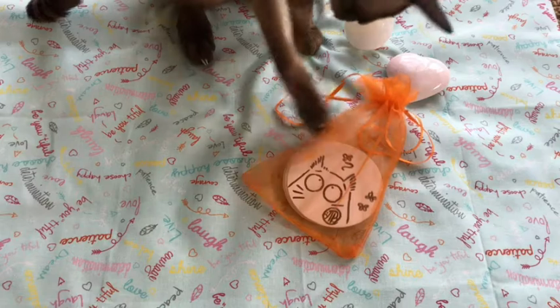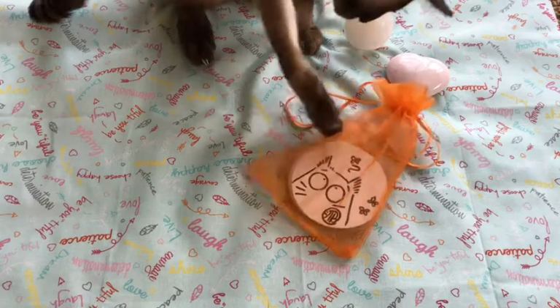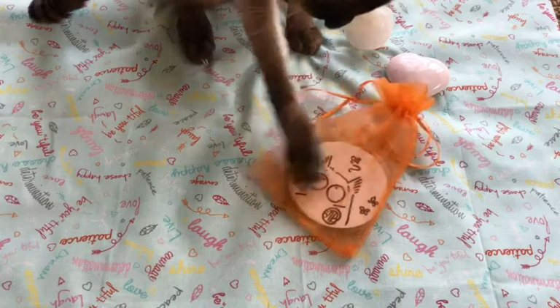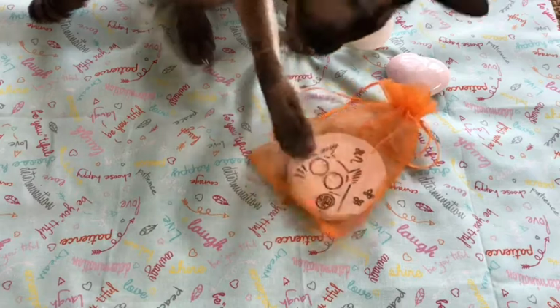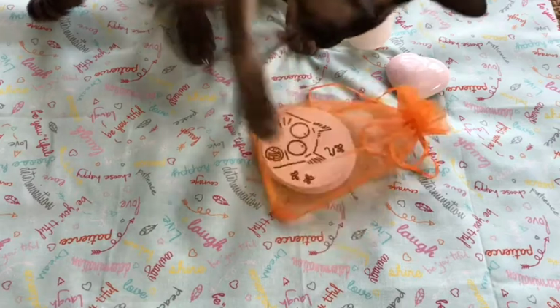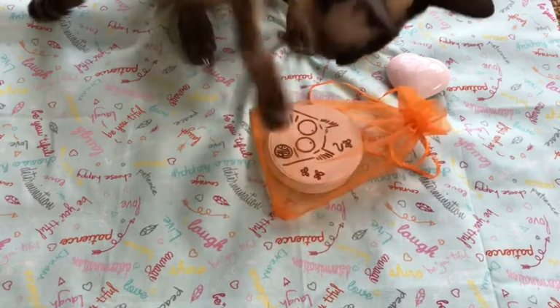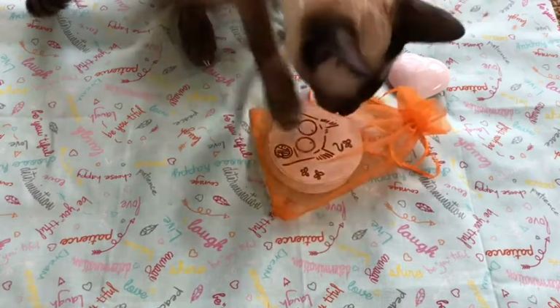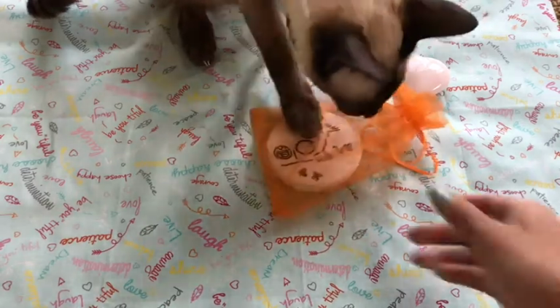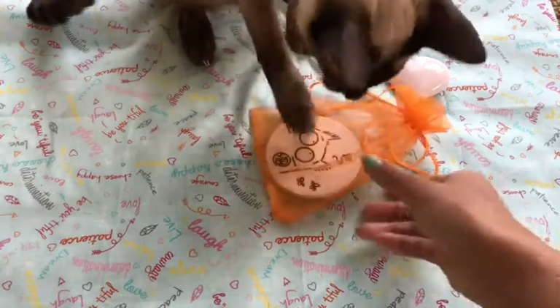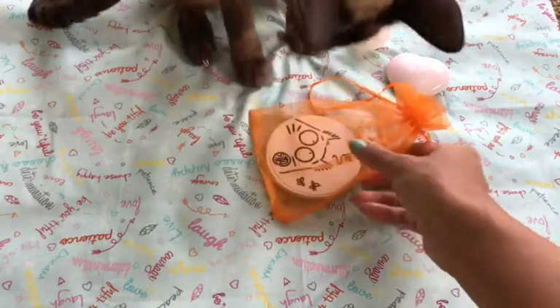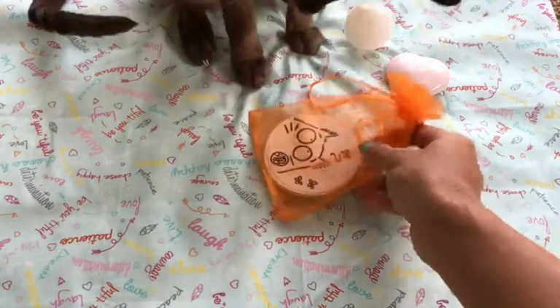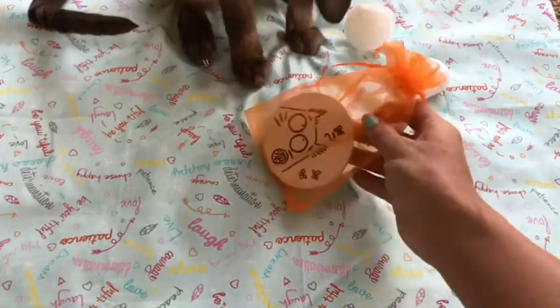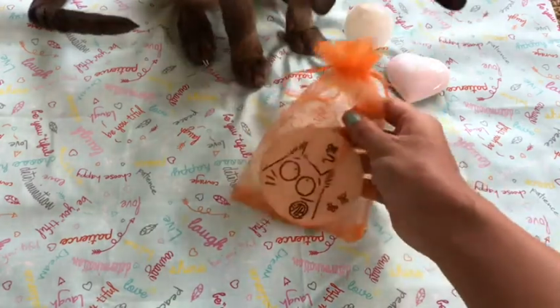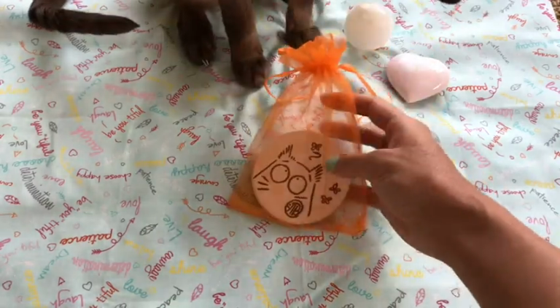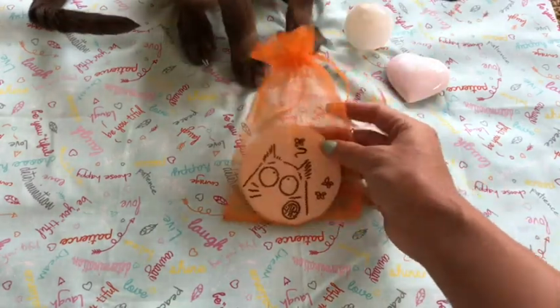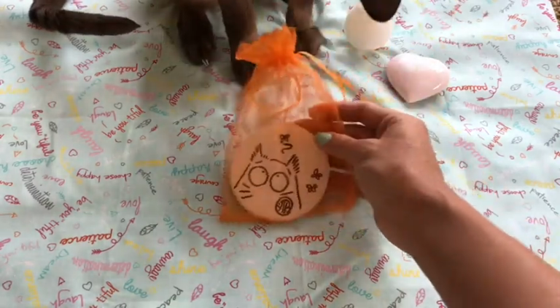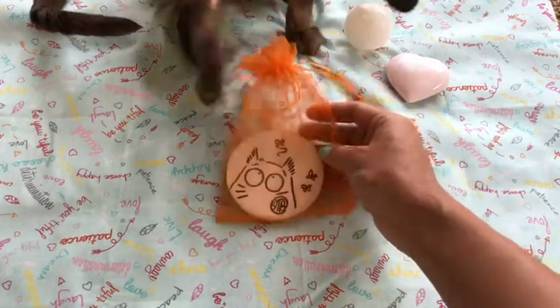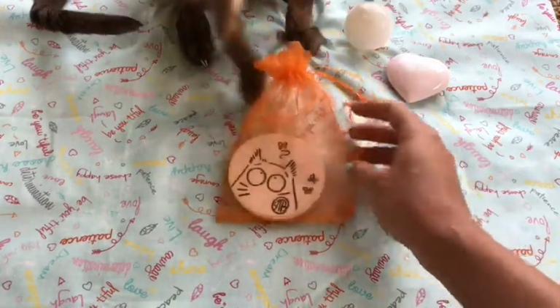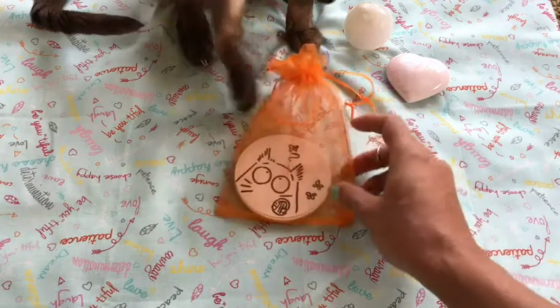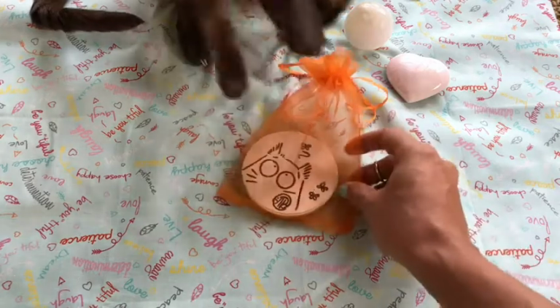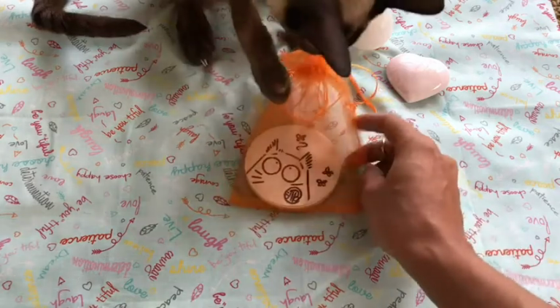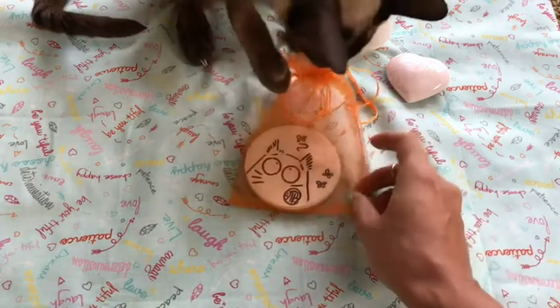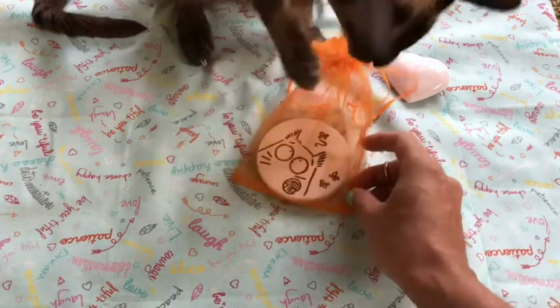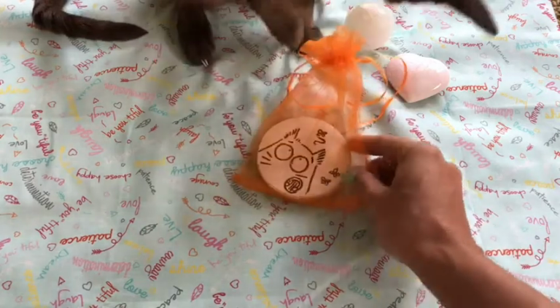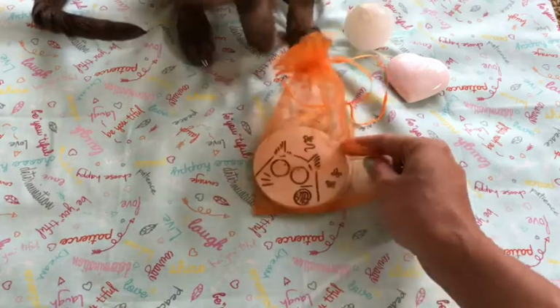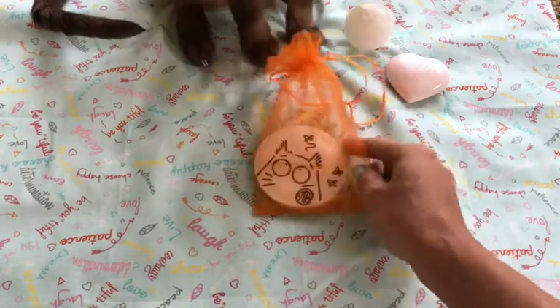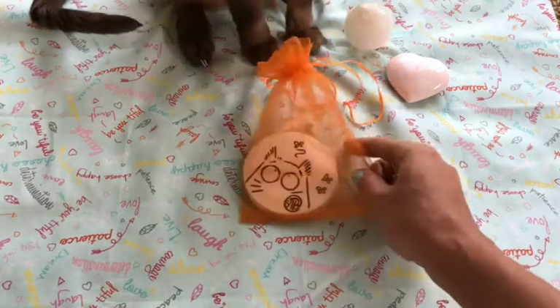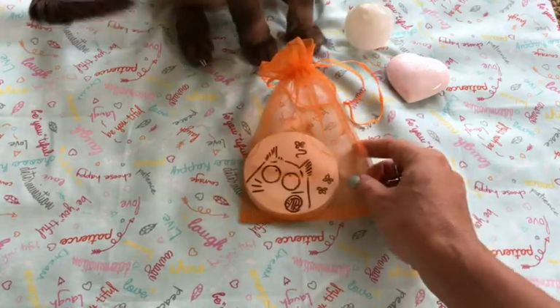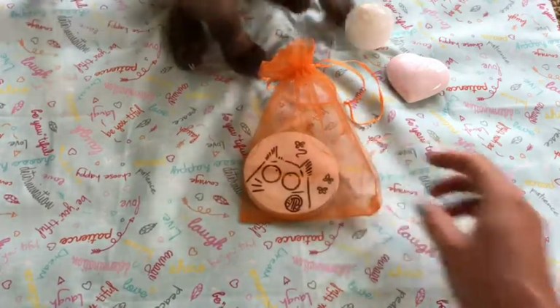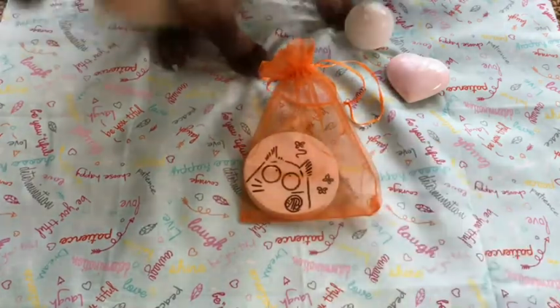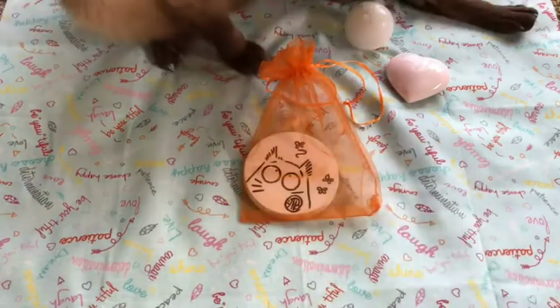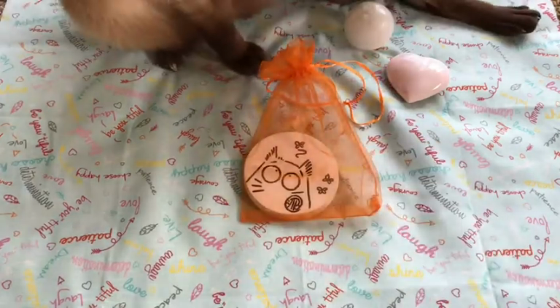Hey guys, this is Tara with Kittens, Weights and Tarot and WALL-E, and today I'm doing a review of the Pookie Cat Rune cards.